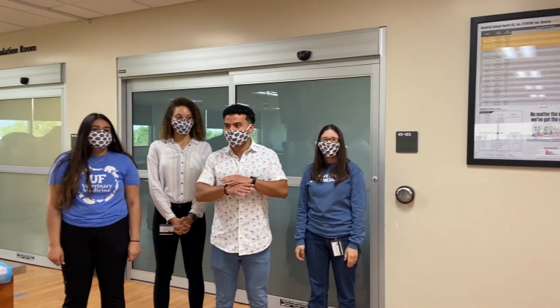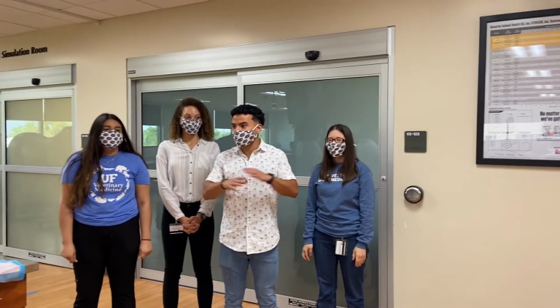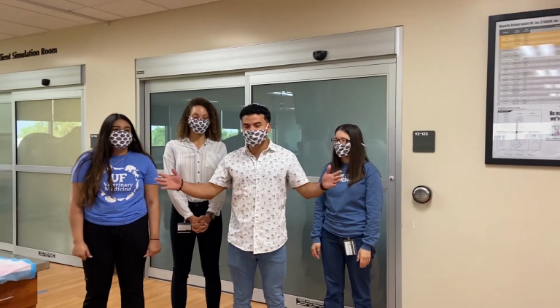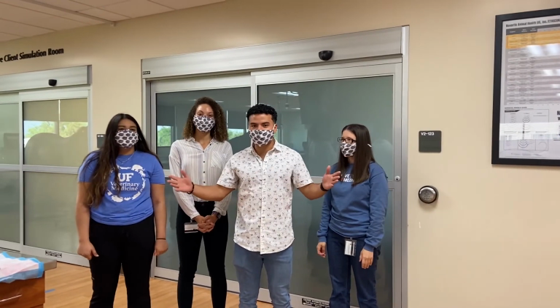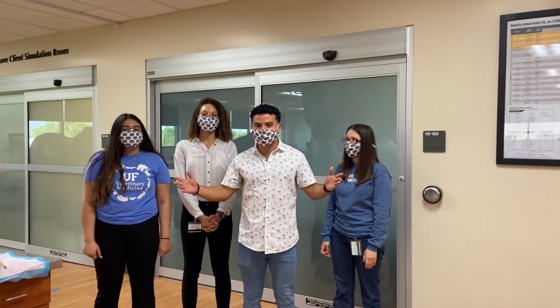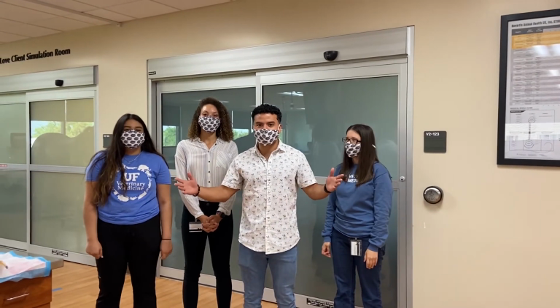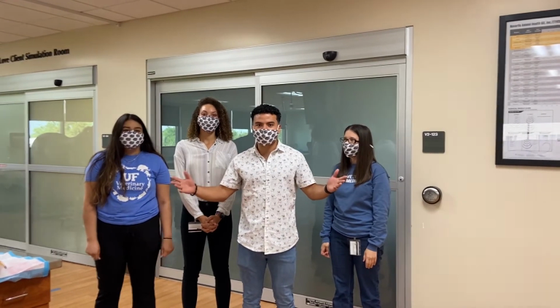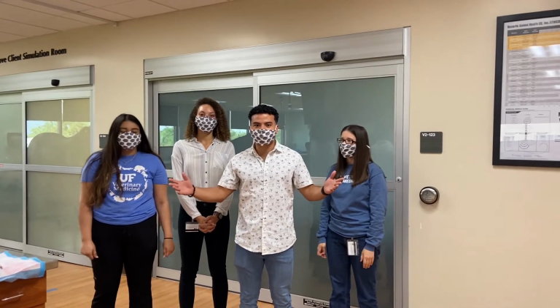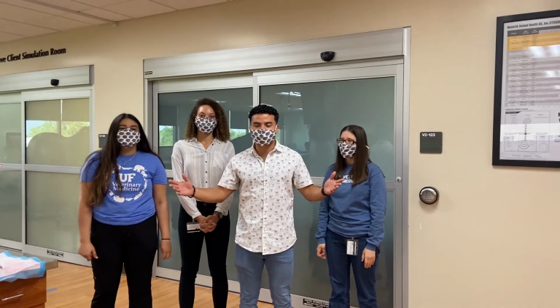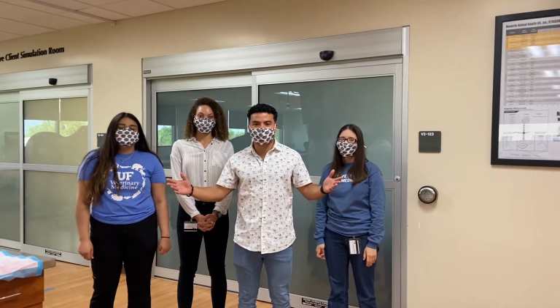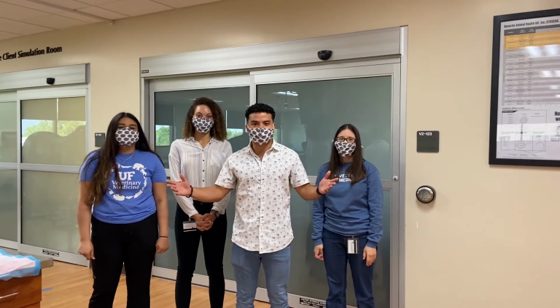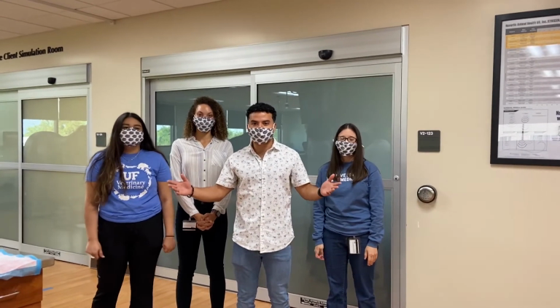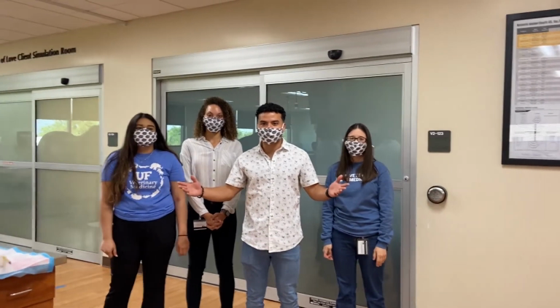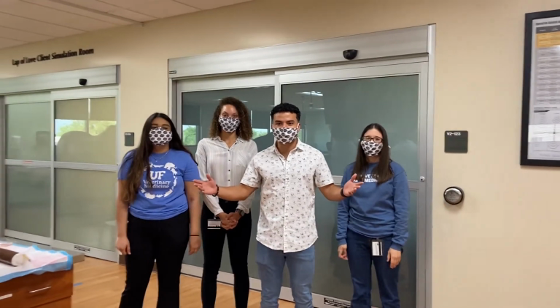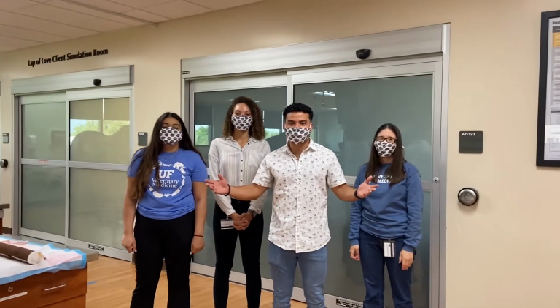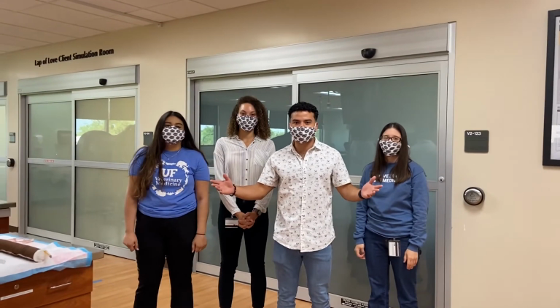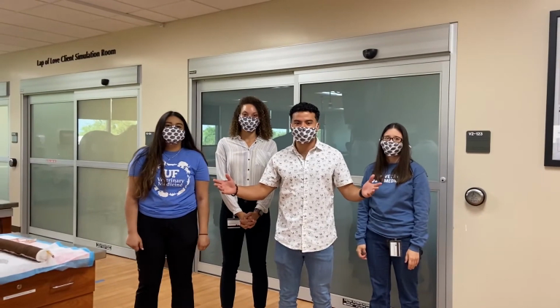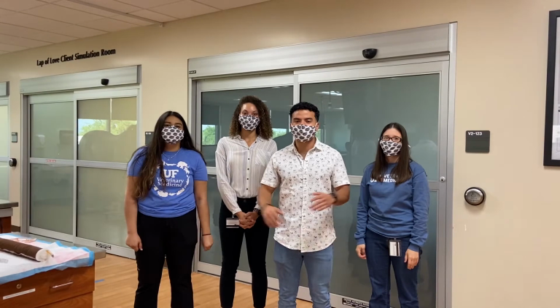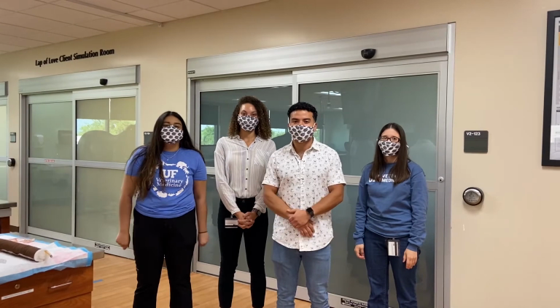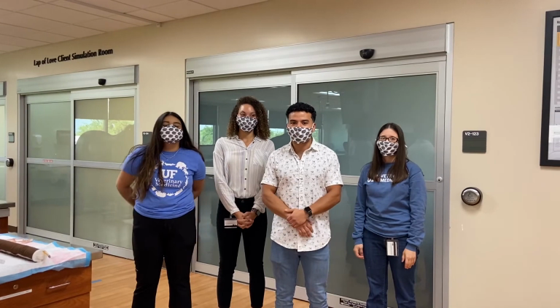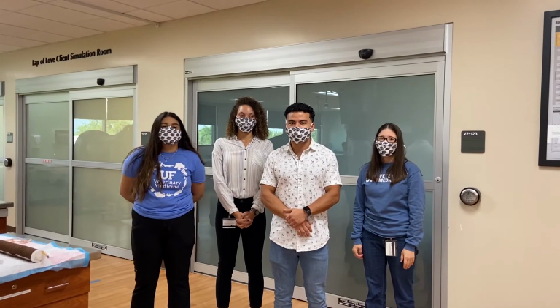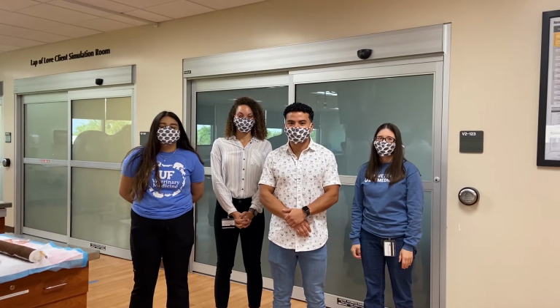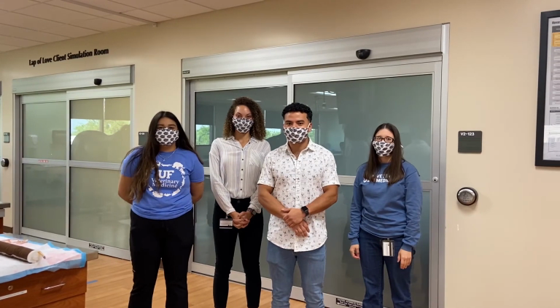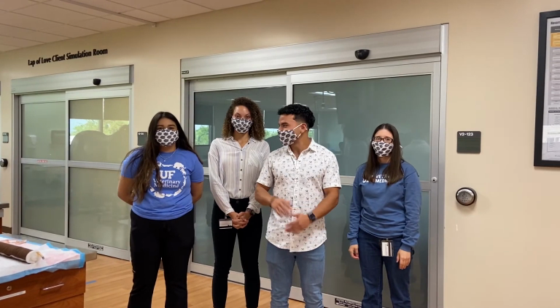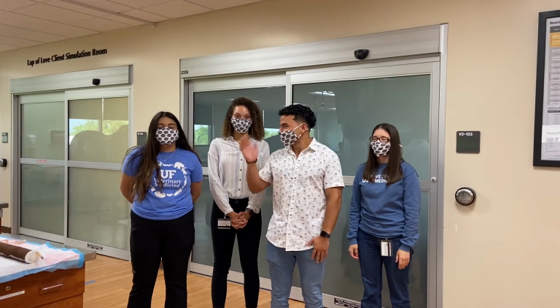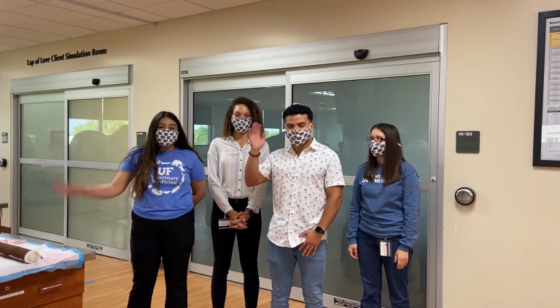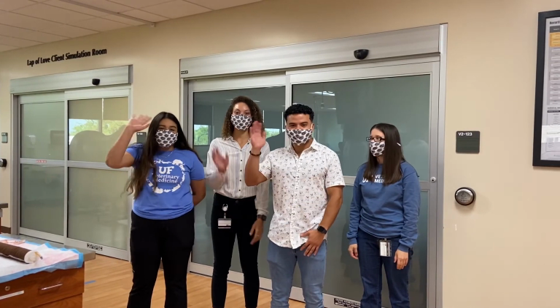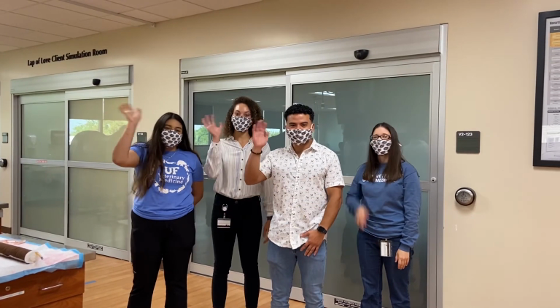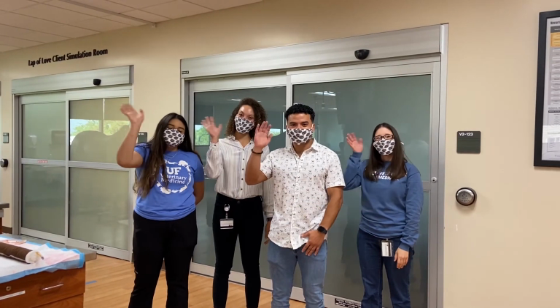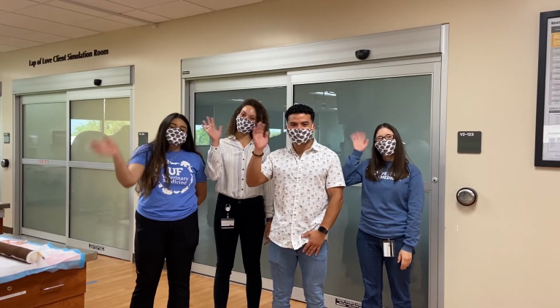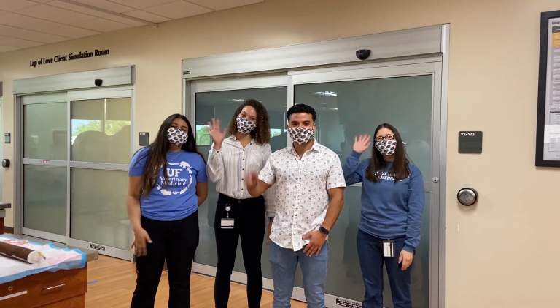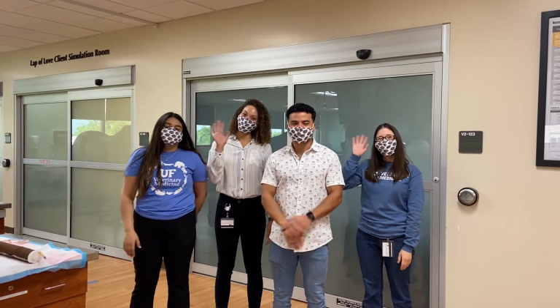That concludes our wonderful tour of the behind the scenes Clinical Skills Lab. We hope you enjoyed it — bye, have a great day!